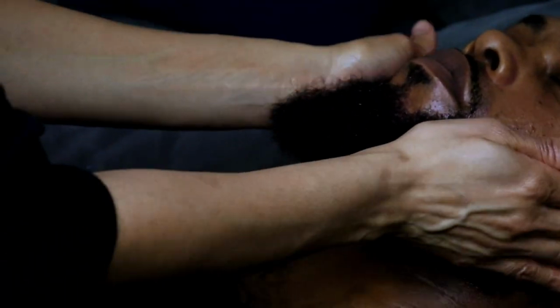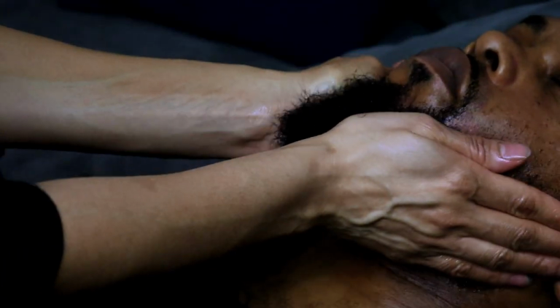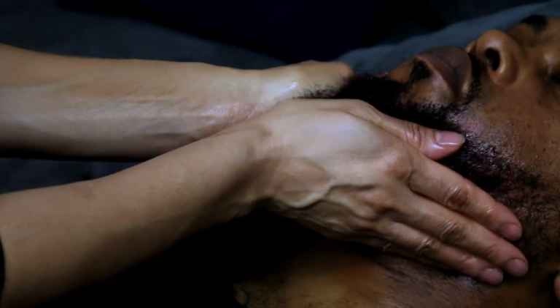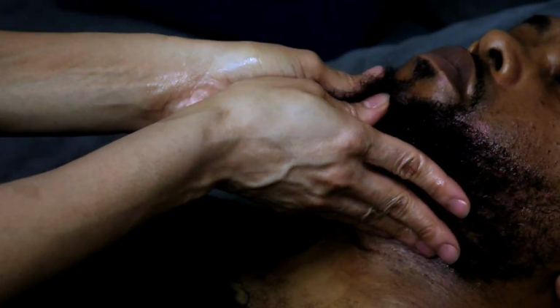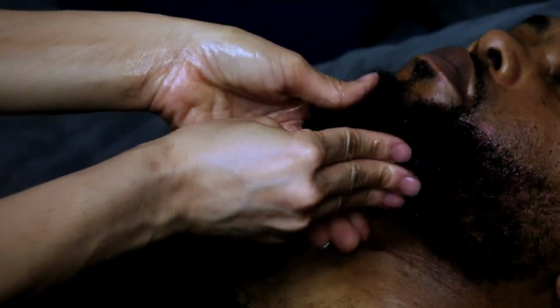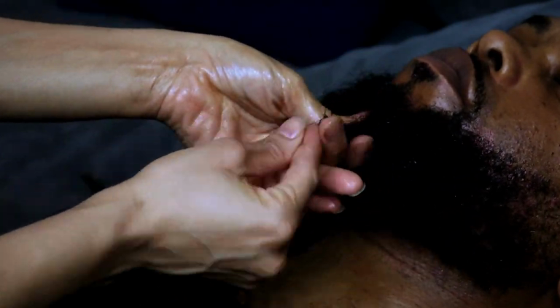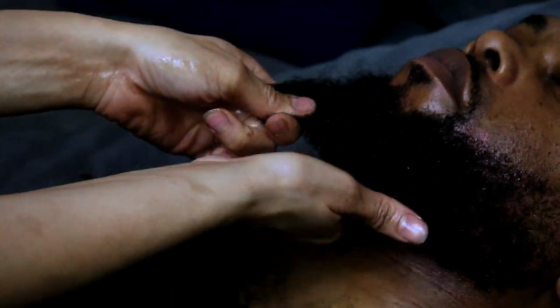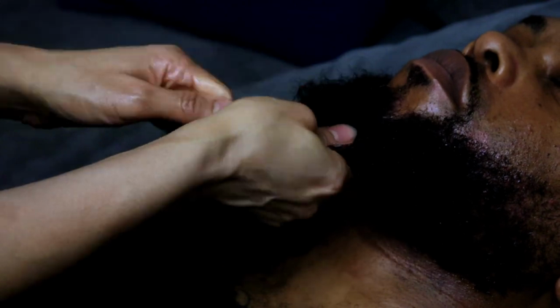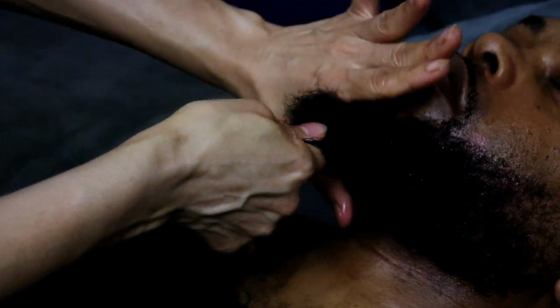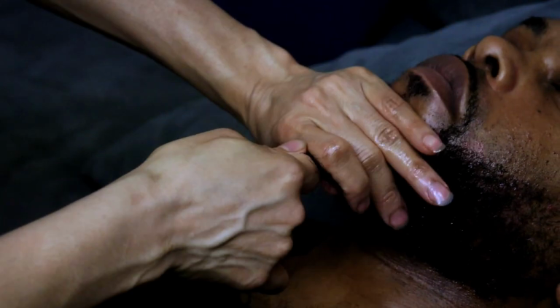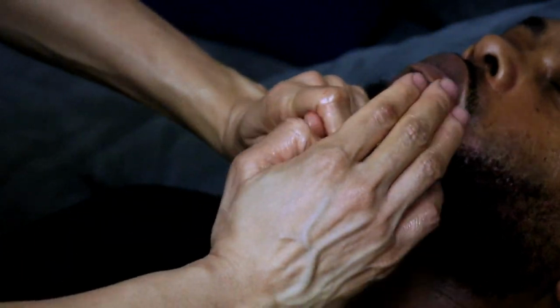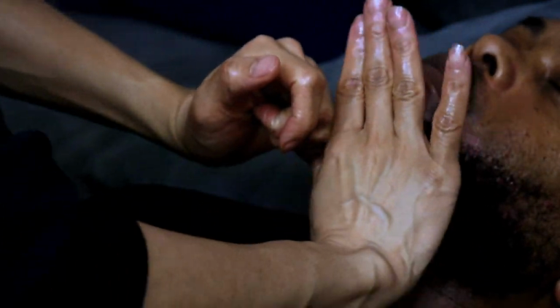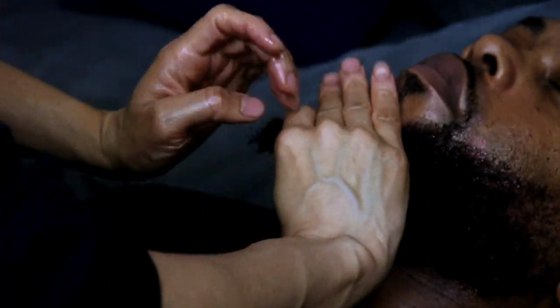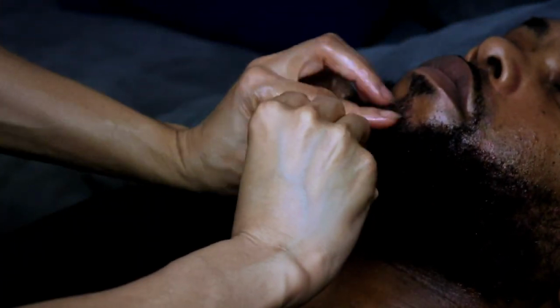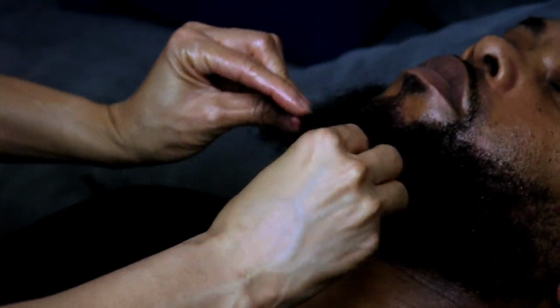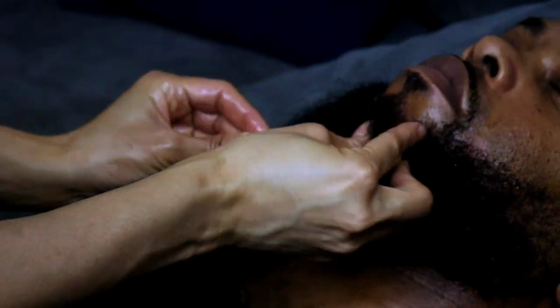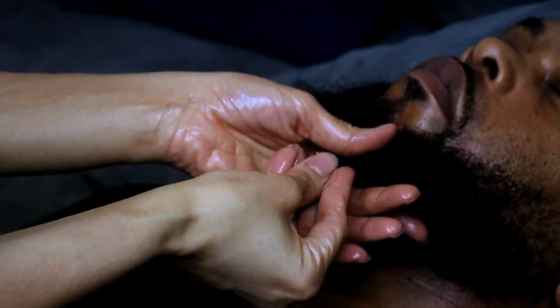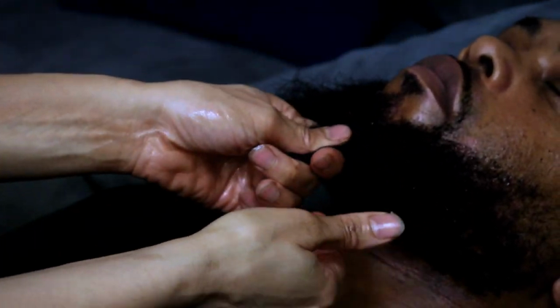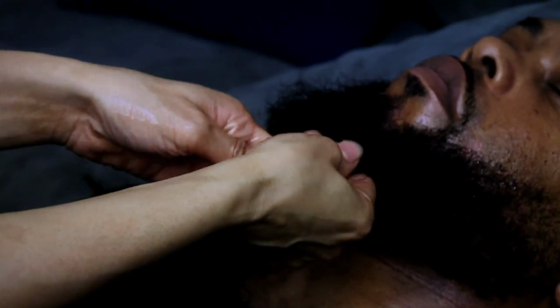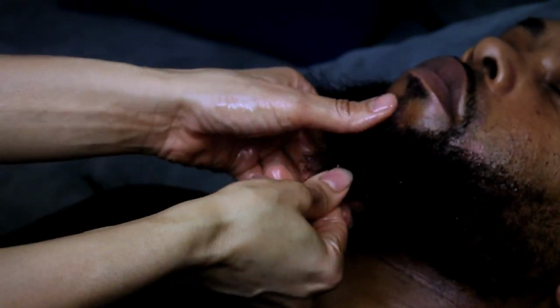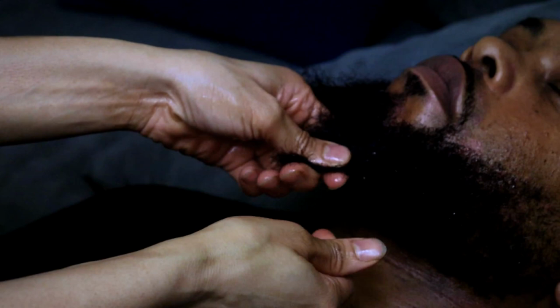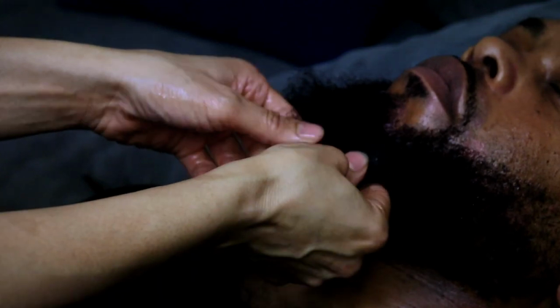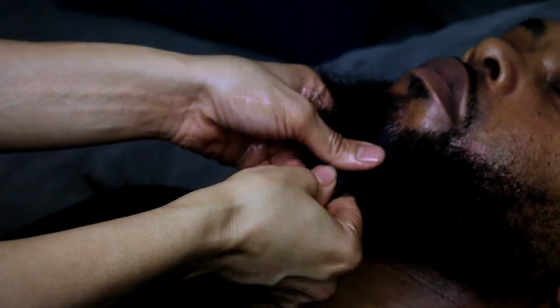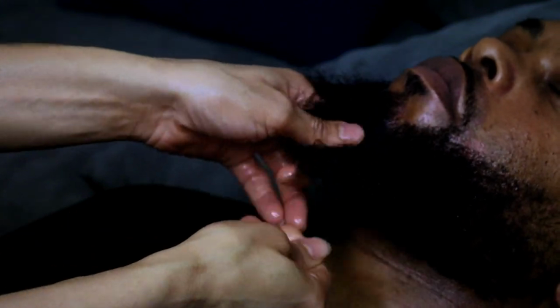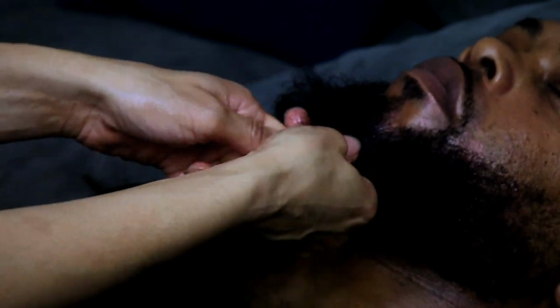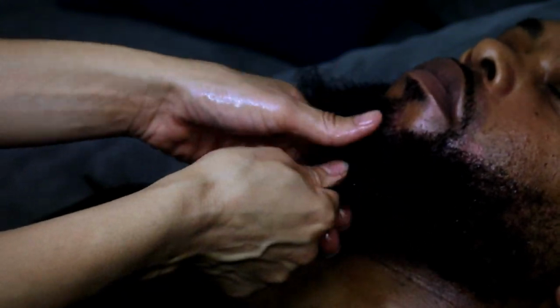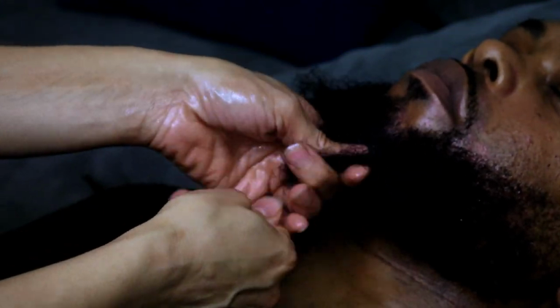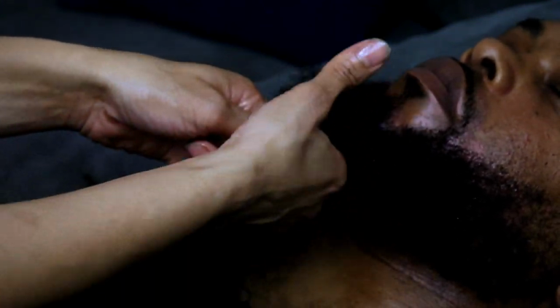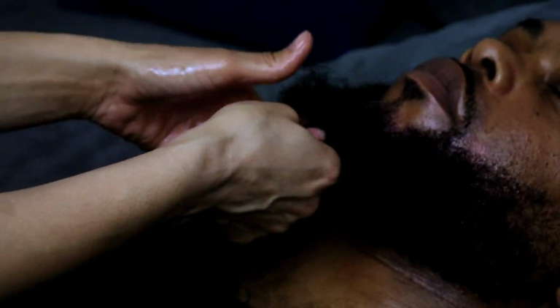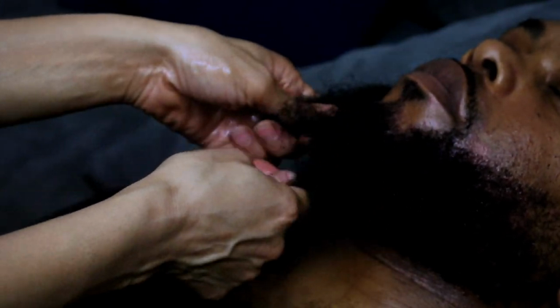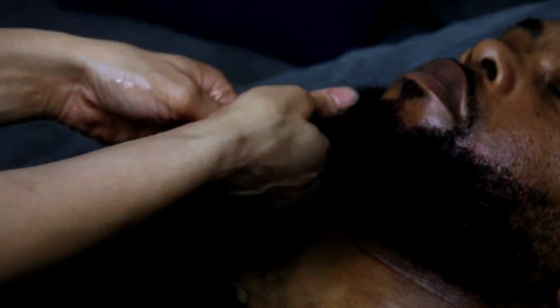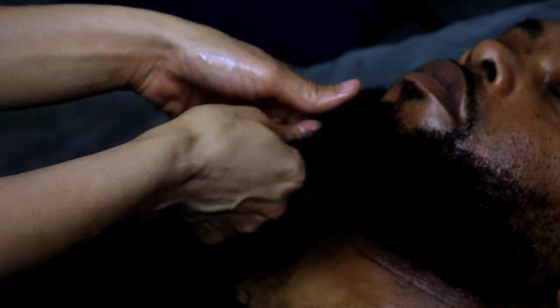You can also massage the butter into the skin underneath the beard to nourish the hair follicles. For best results, apply the hair butter from roots to tips of your facial hair.